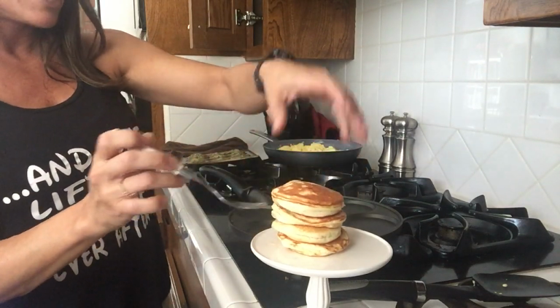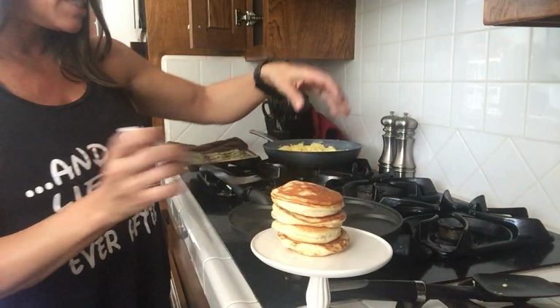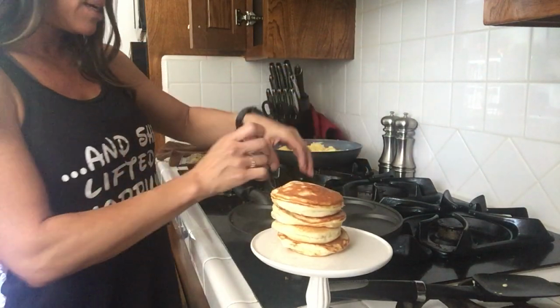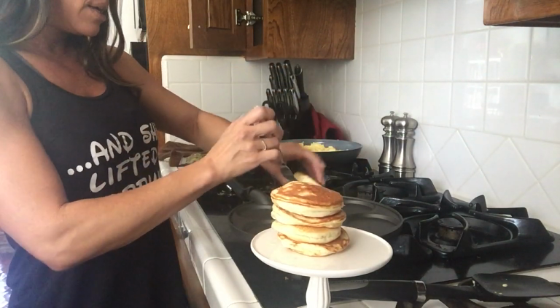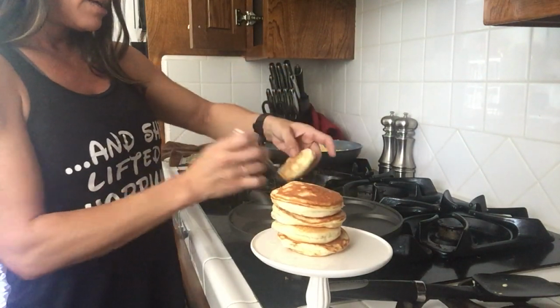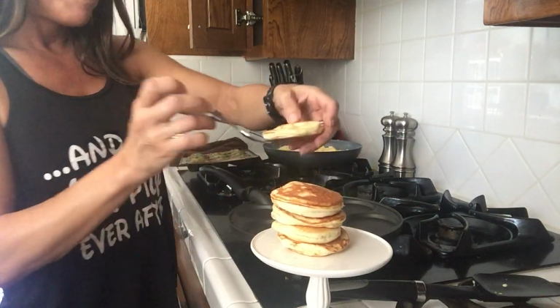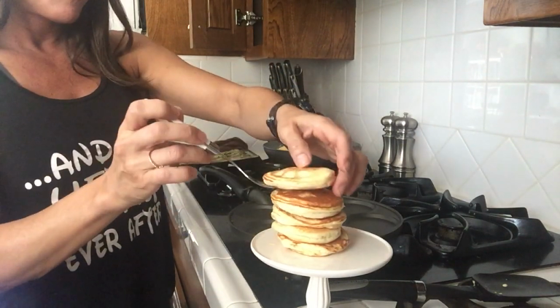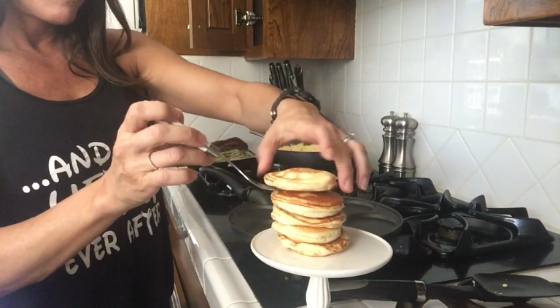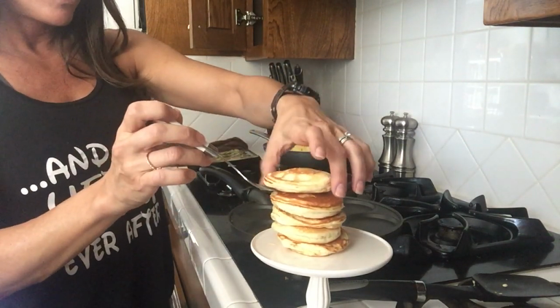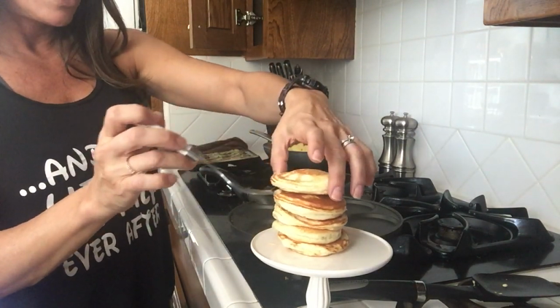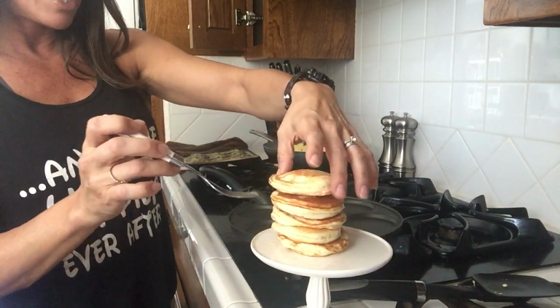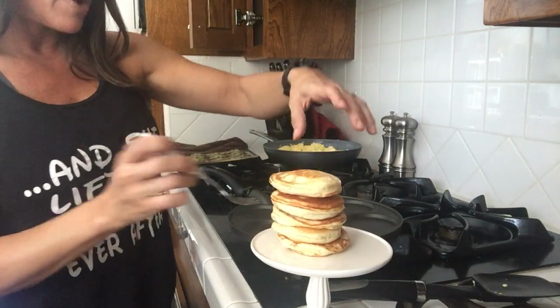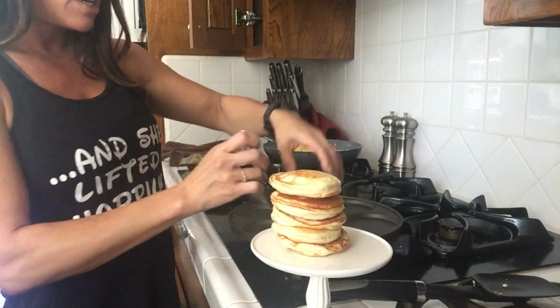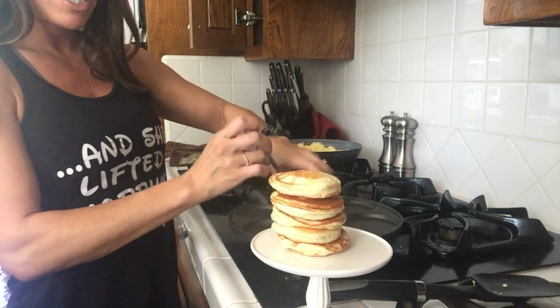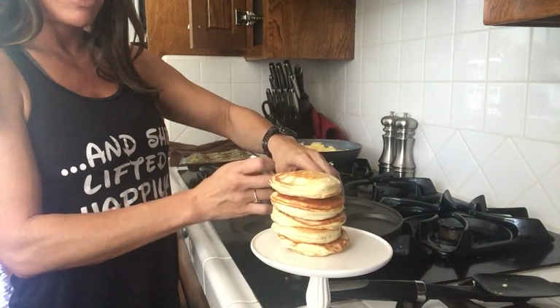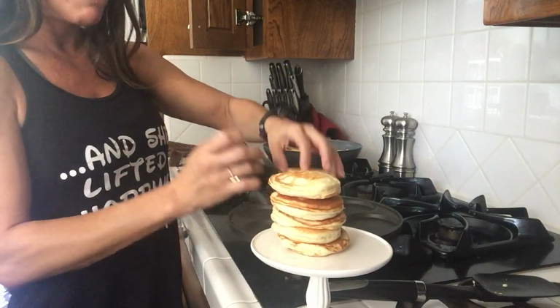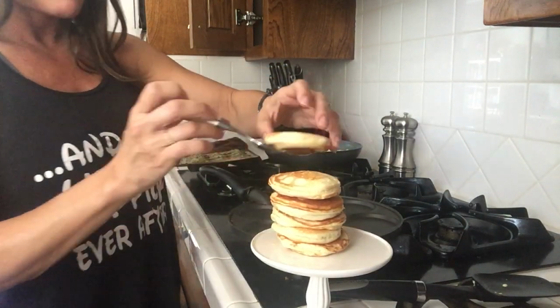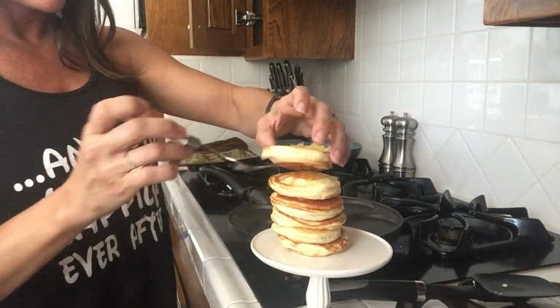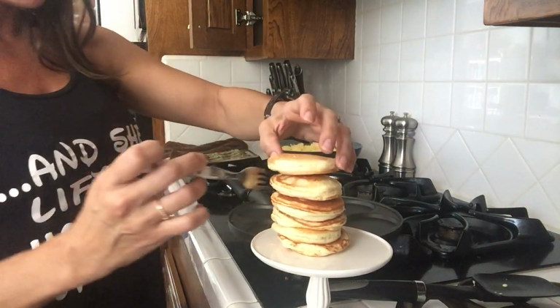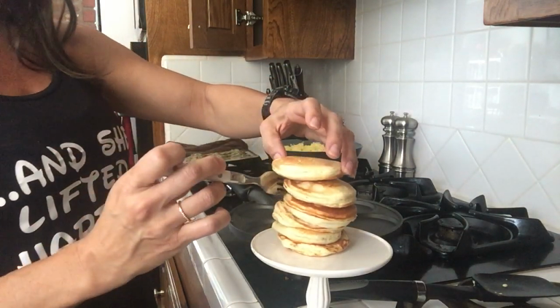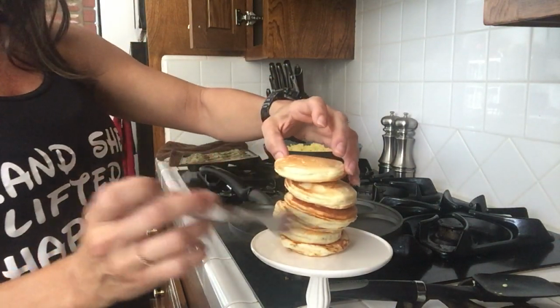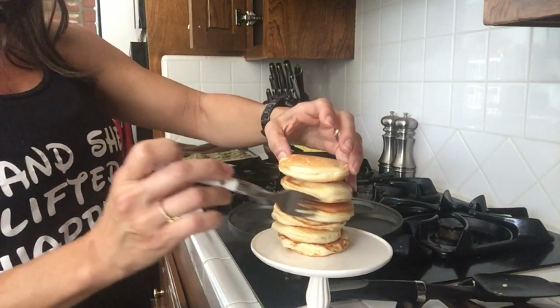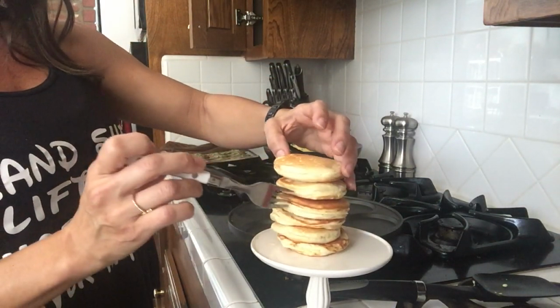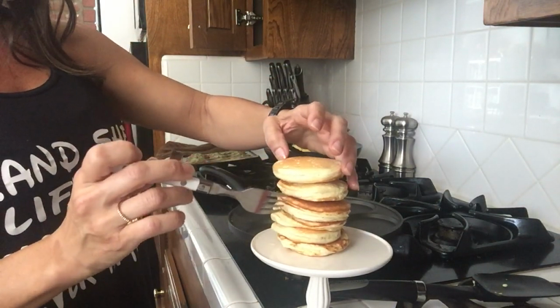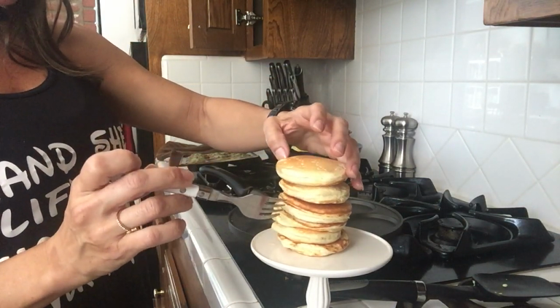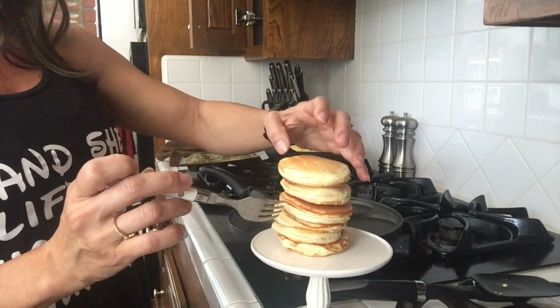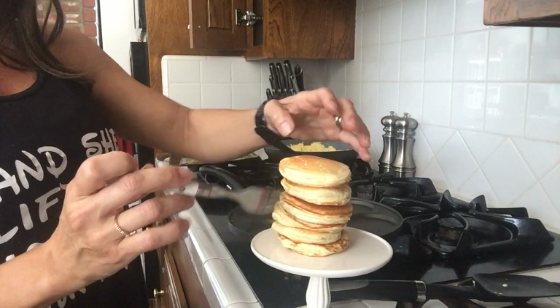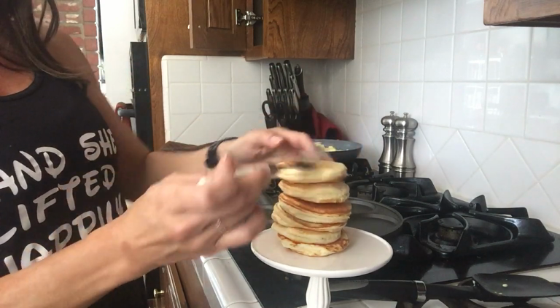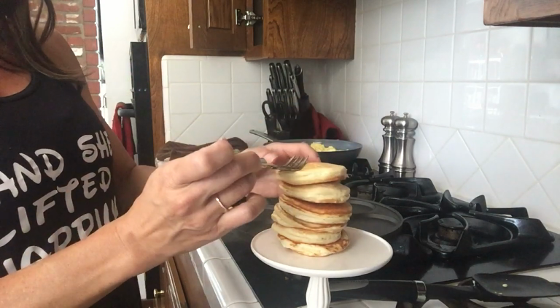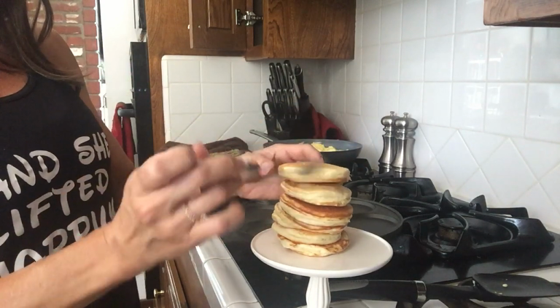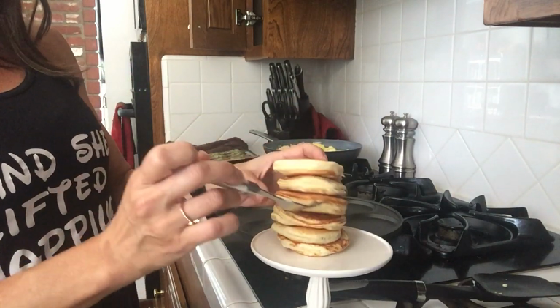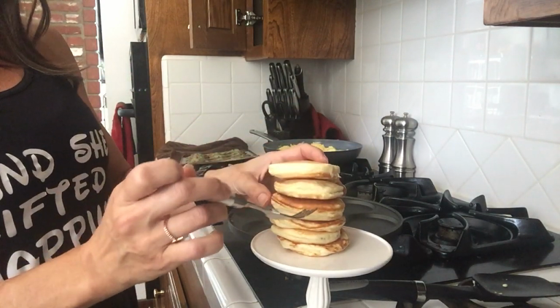The Jamie Eason brand by Labrada is just the best tasting protein you'll find when it comes to making pancakes.